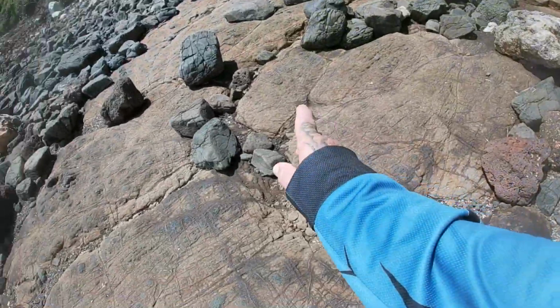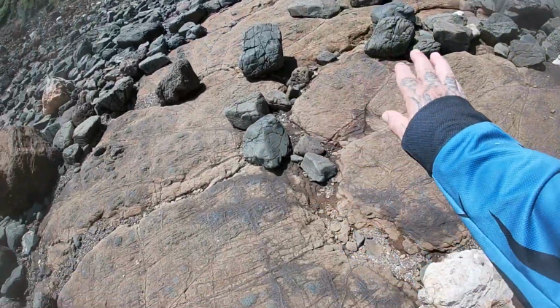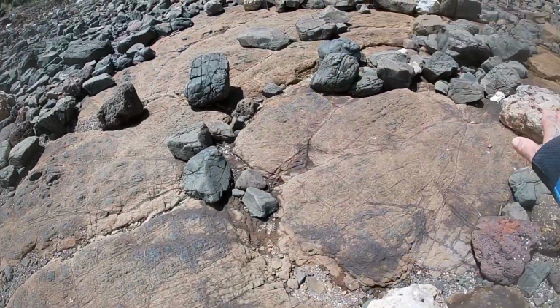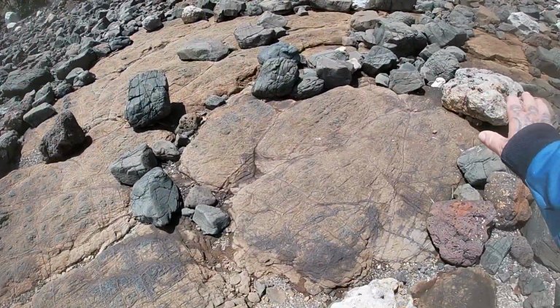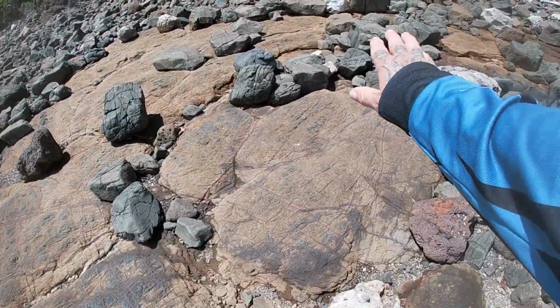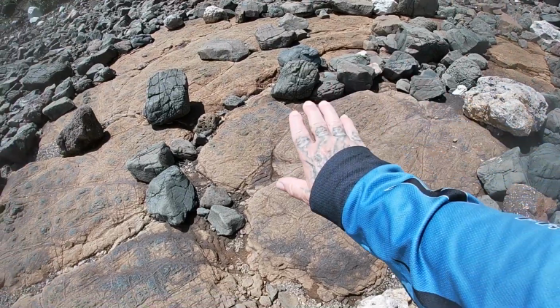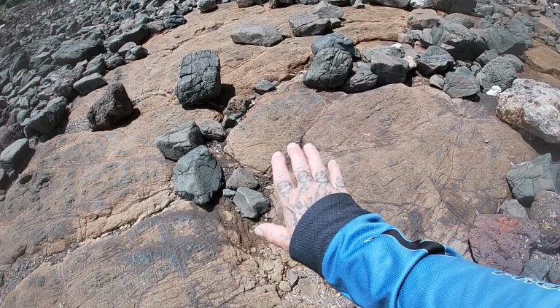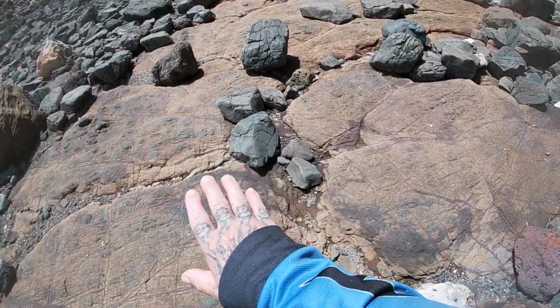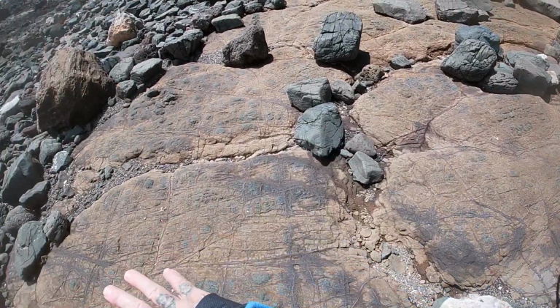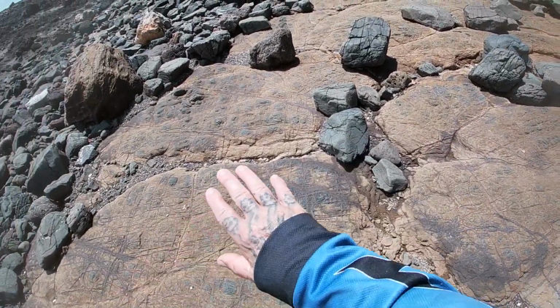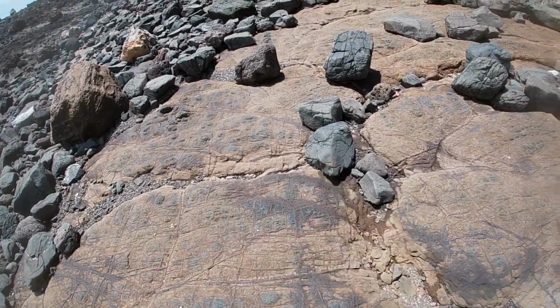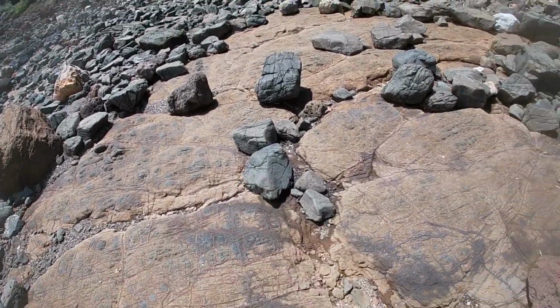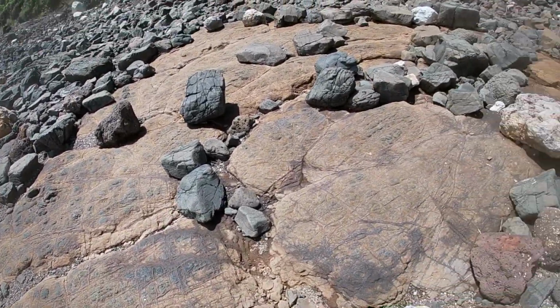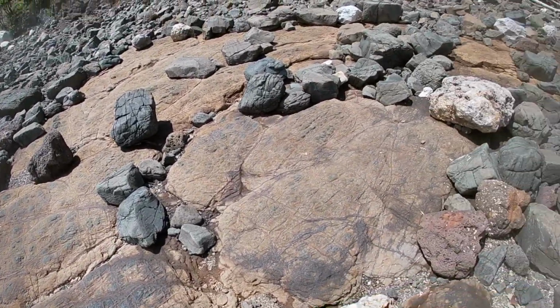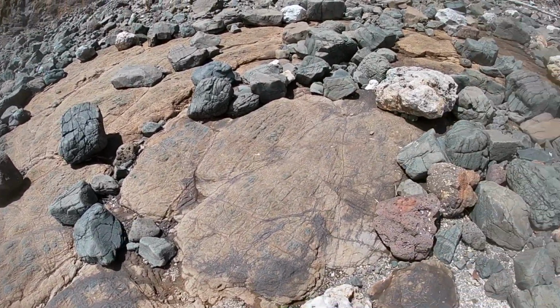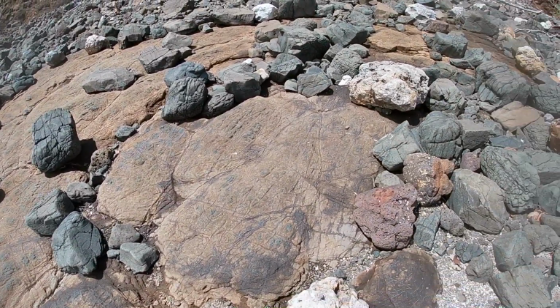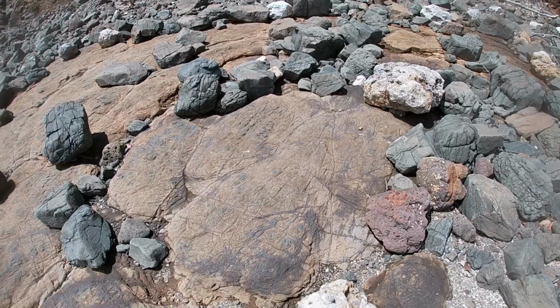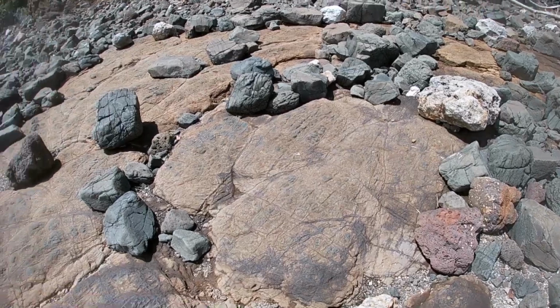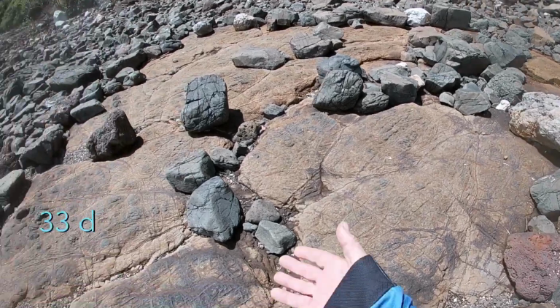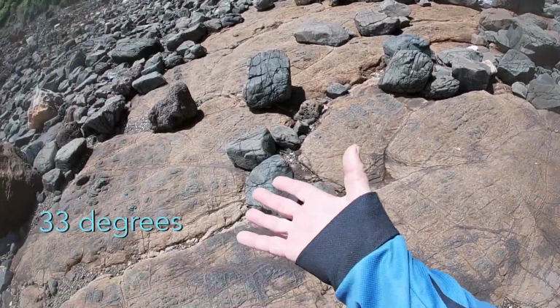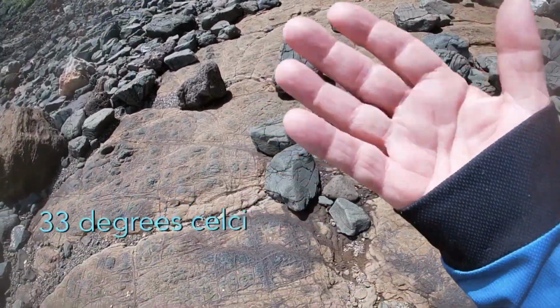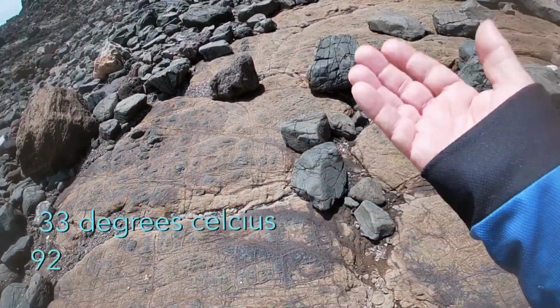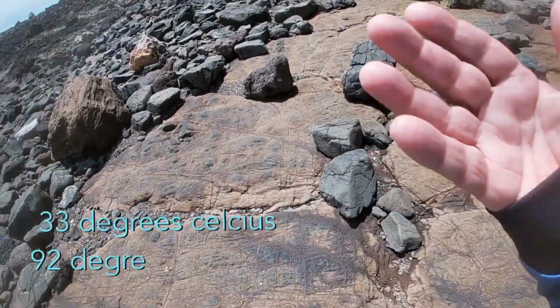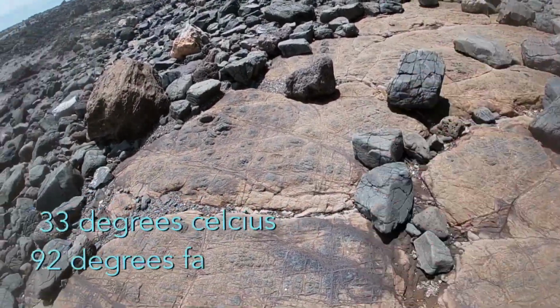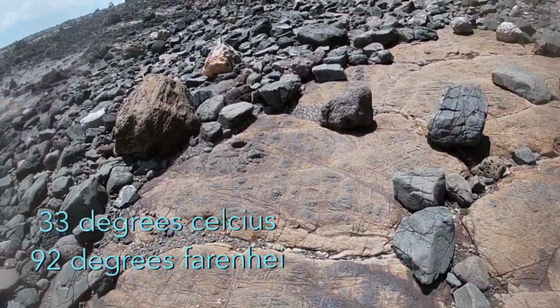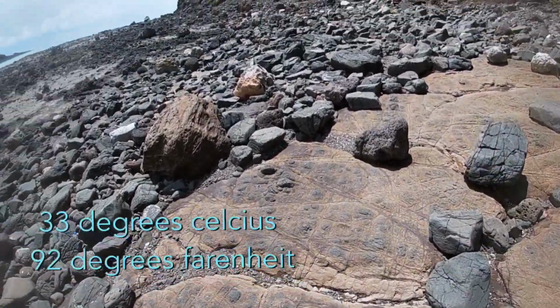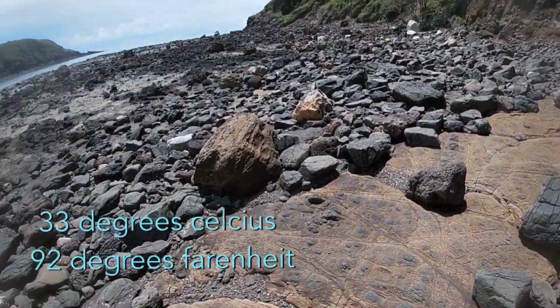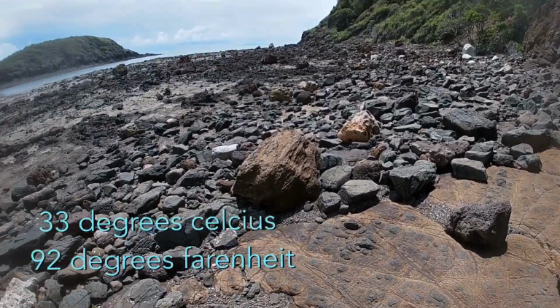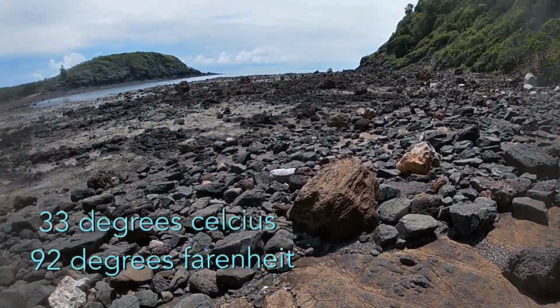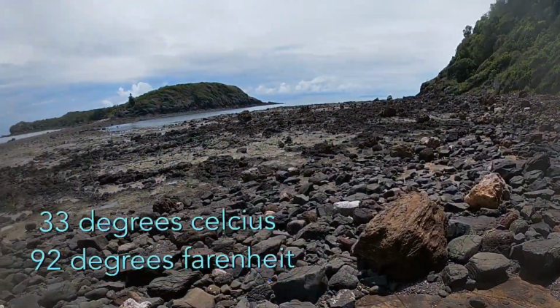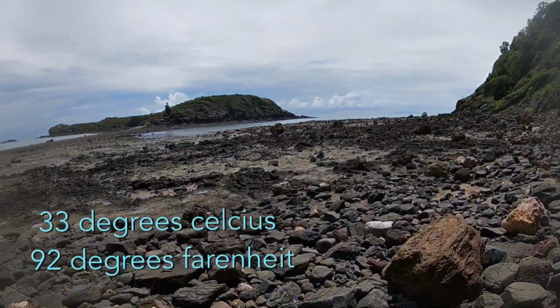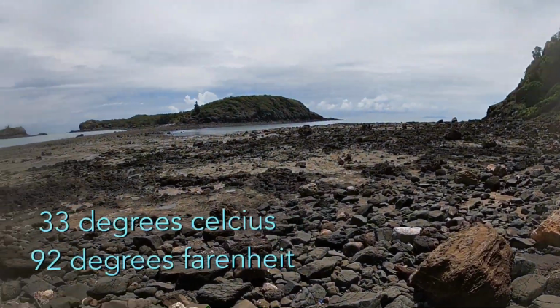More of what's possibly basalt flows — I'm not certain, but I dare say it is. The heat coming up from these rocks is incredible — very hot and steamy here today.